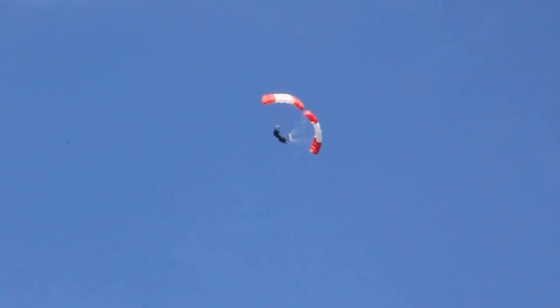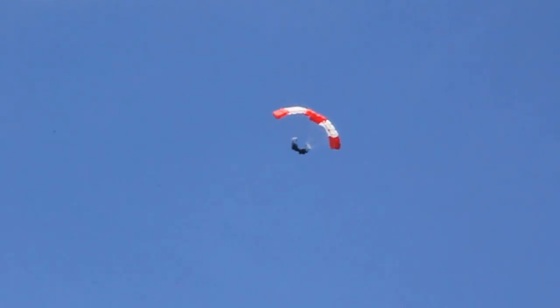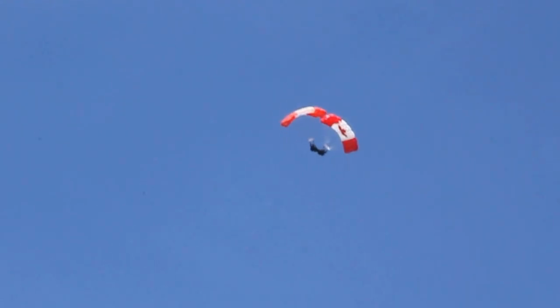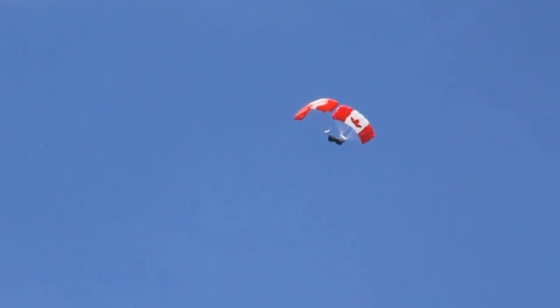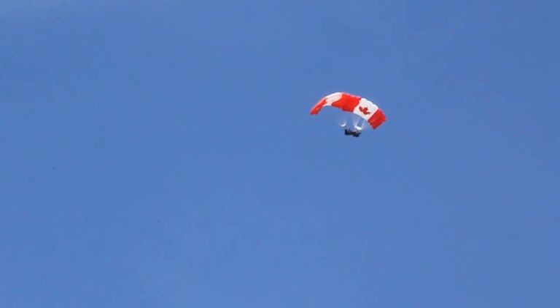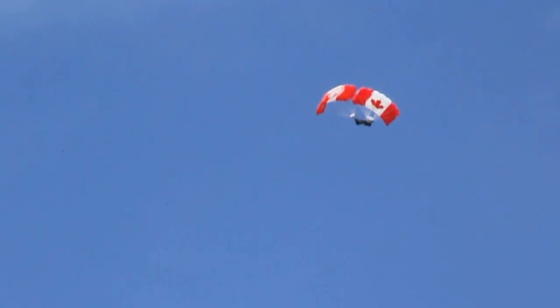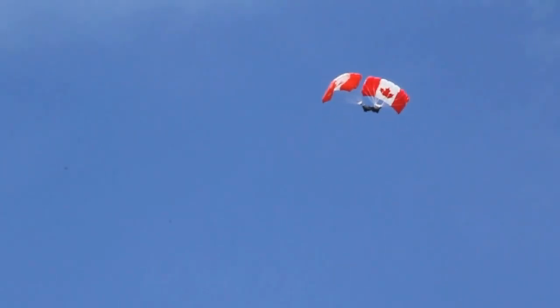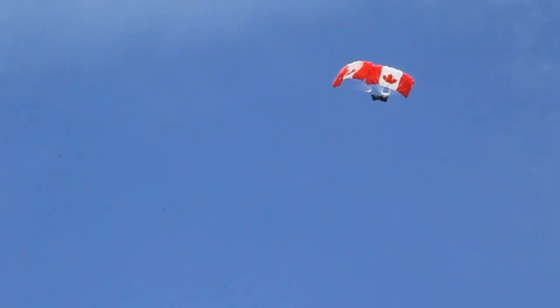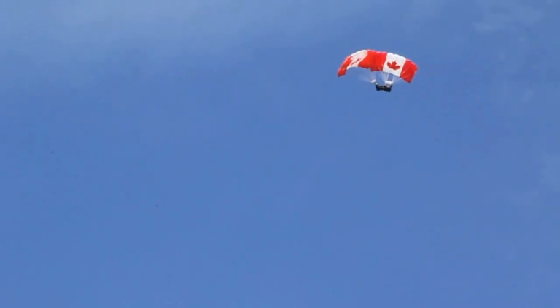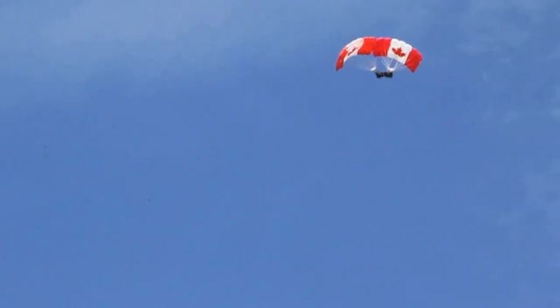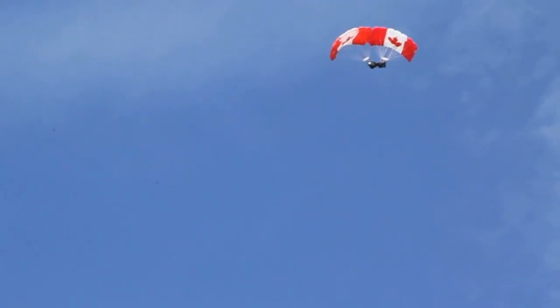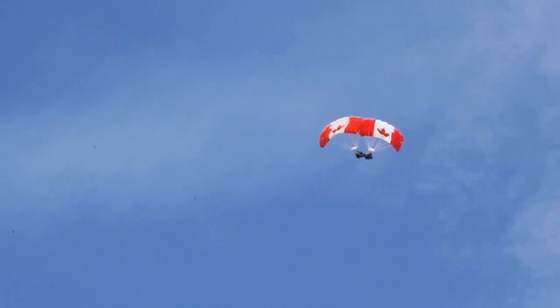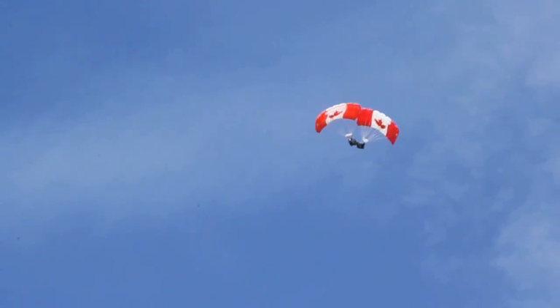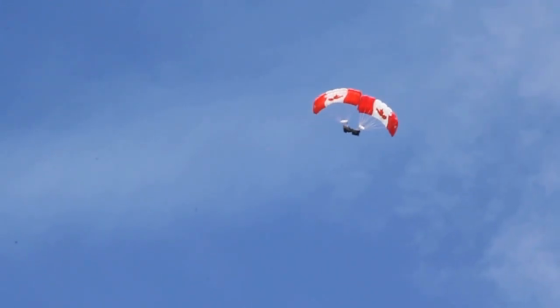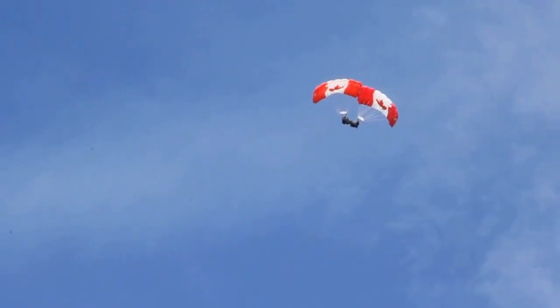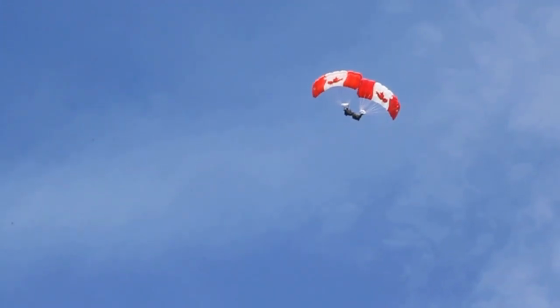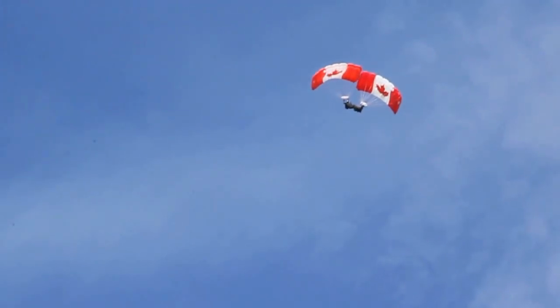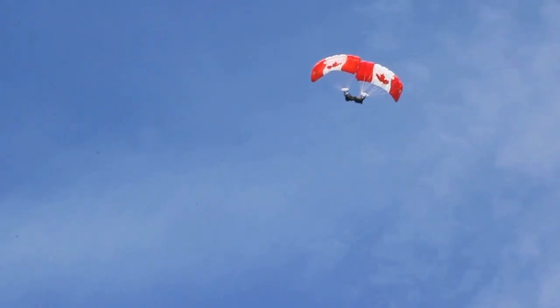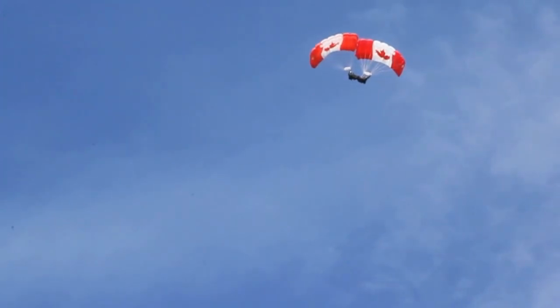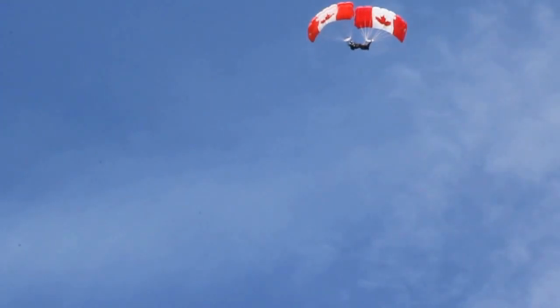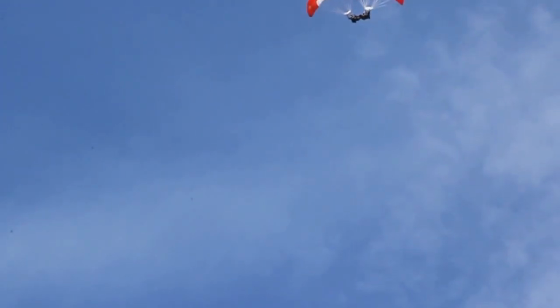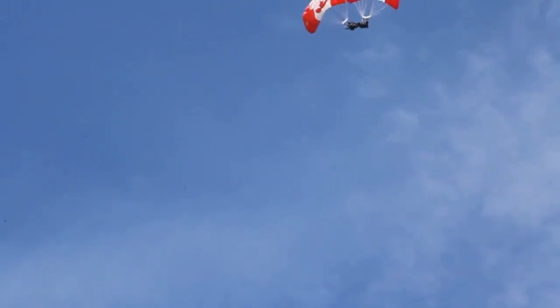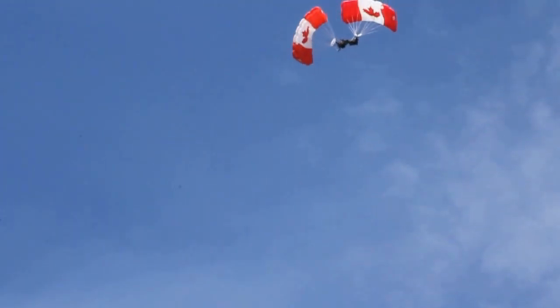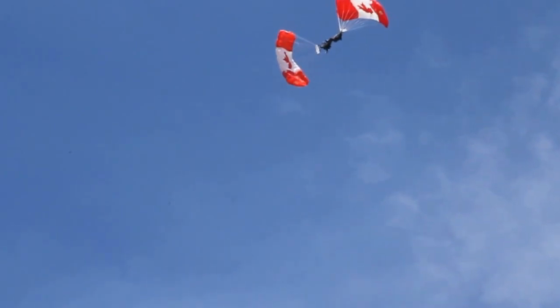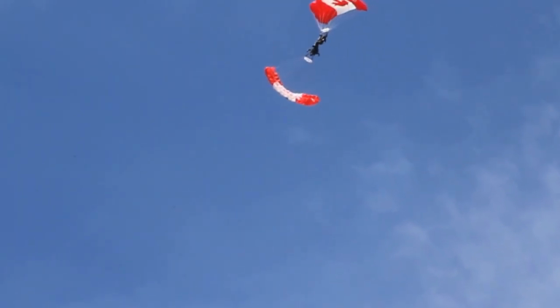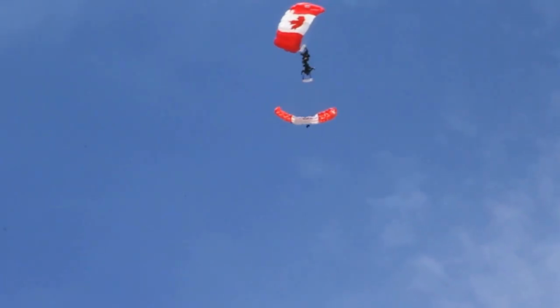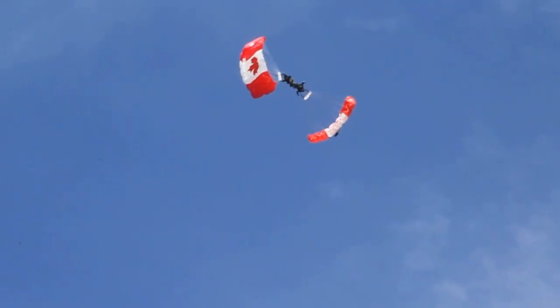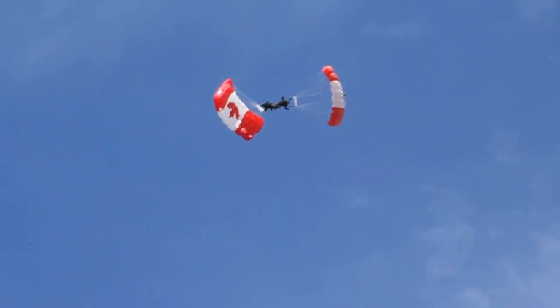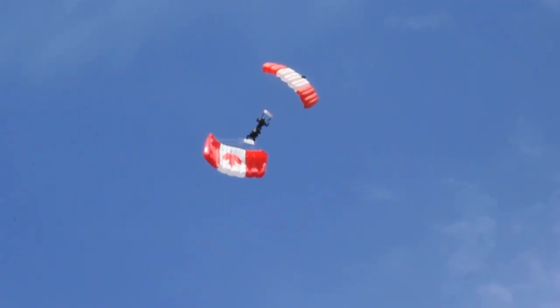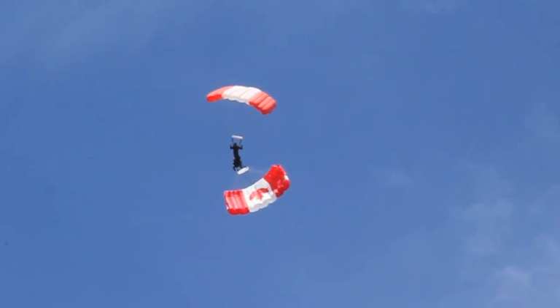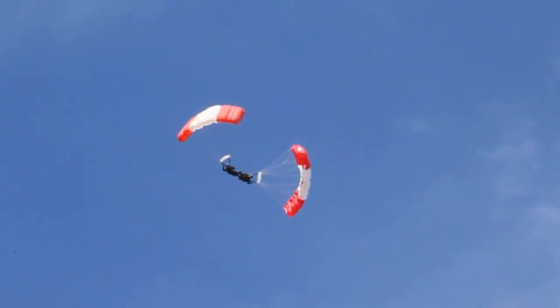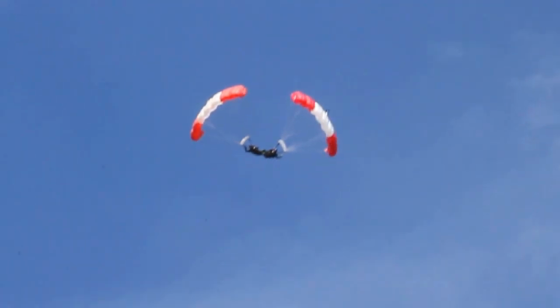Followed by another pinwheel. It needs a lot of strength to be able to hold that when you do that kind of maneuver — you need to hold the leg lock. And now they're doing a barrel roll.